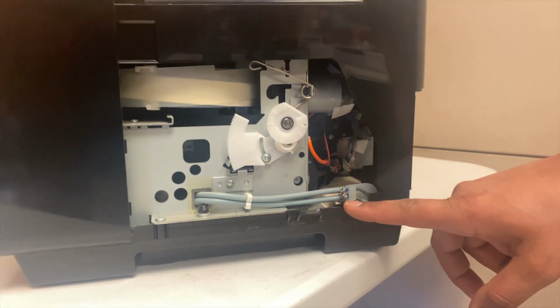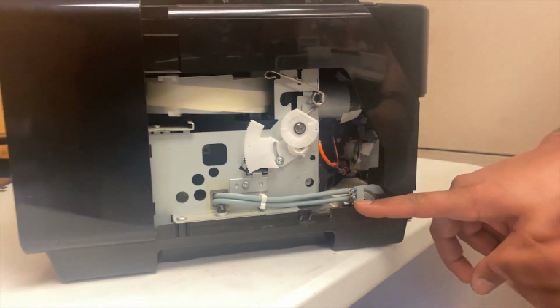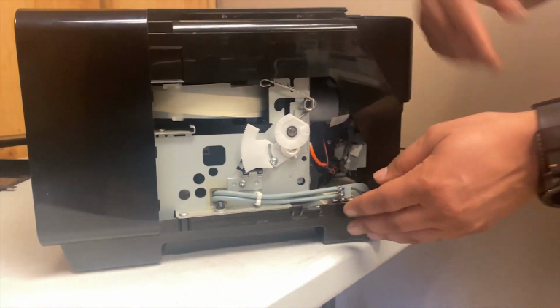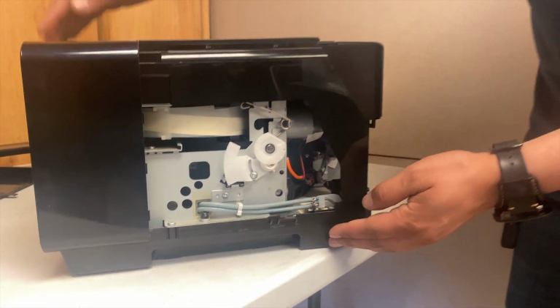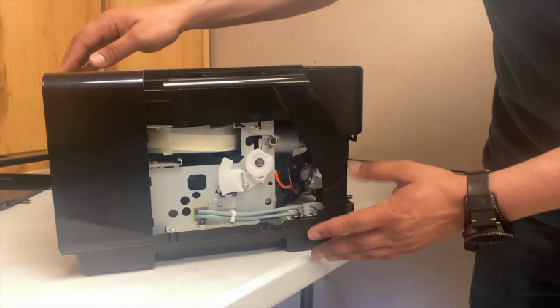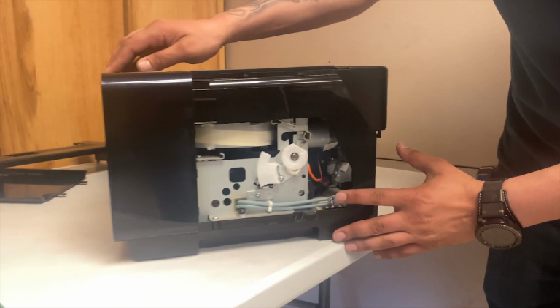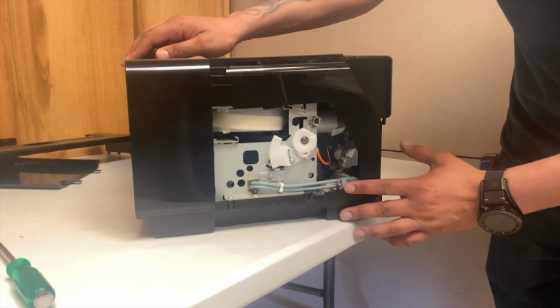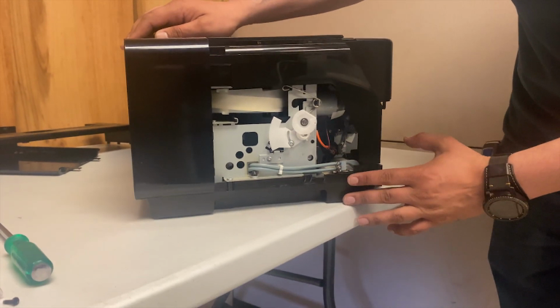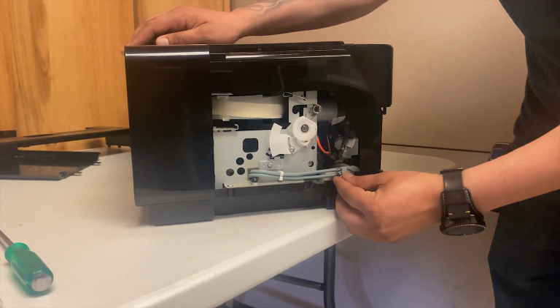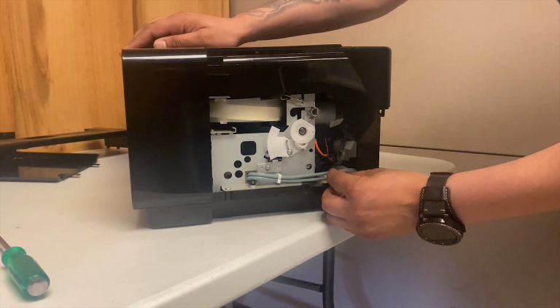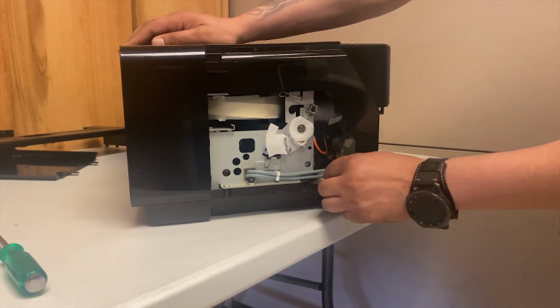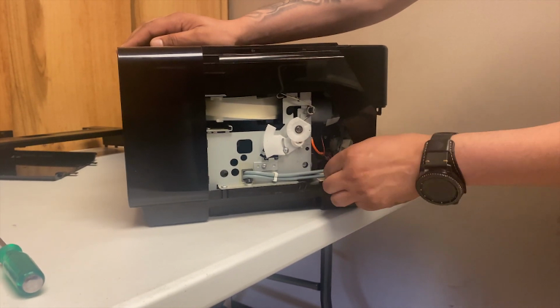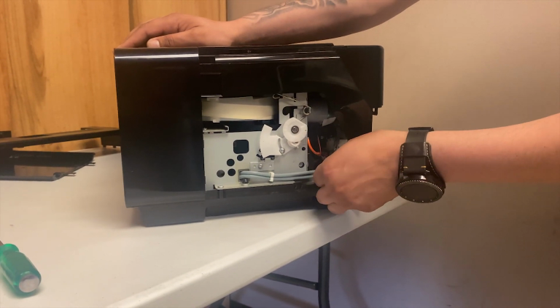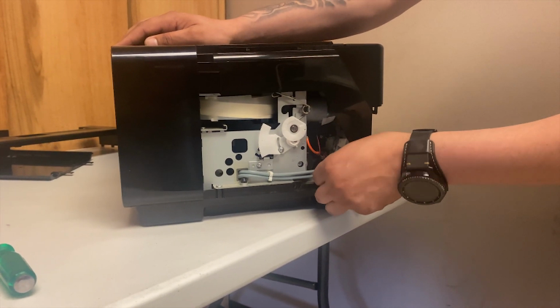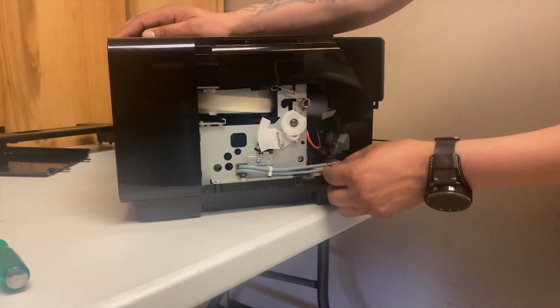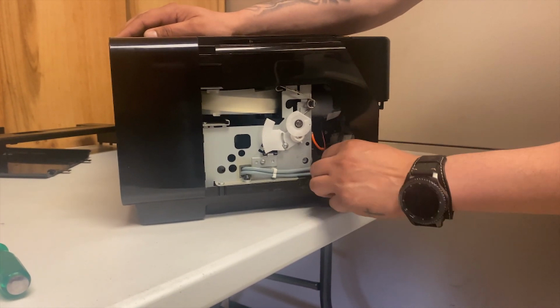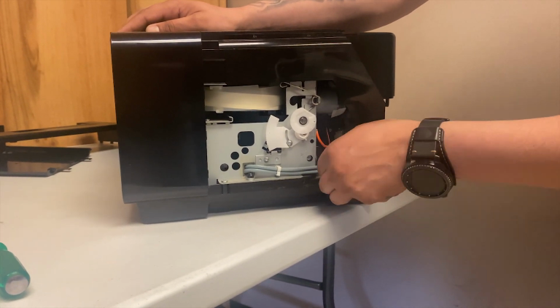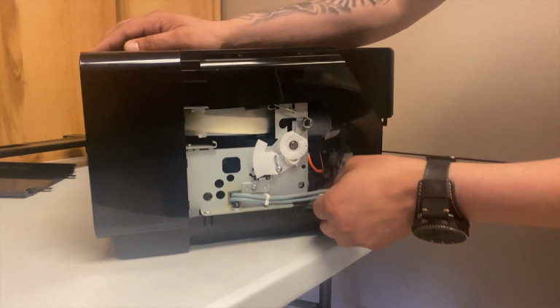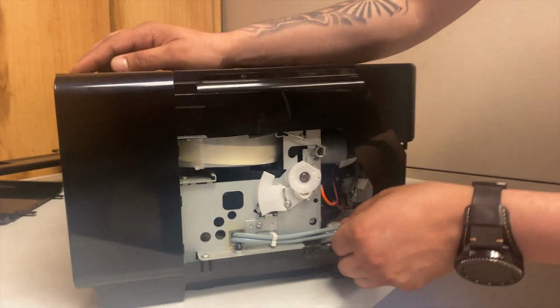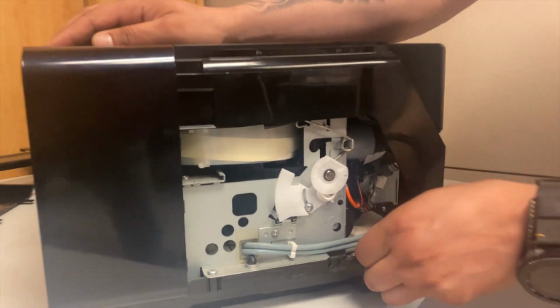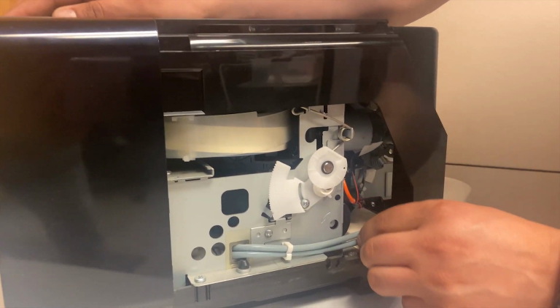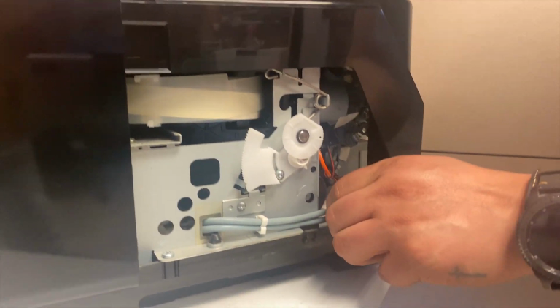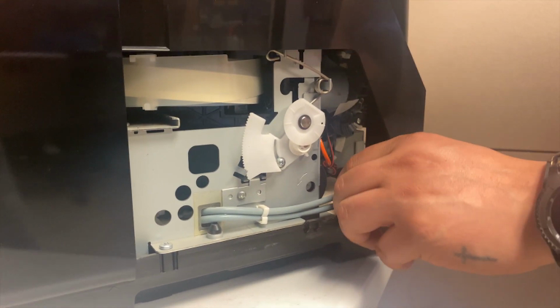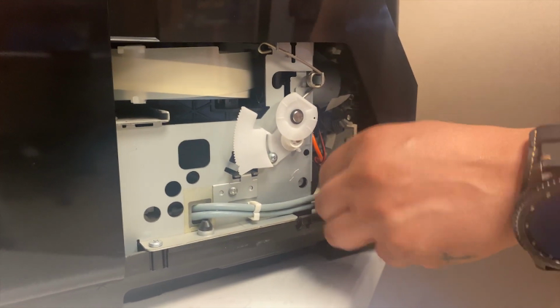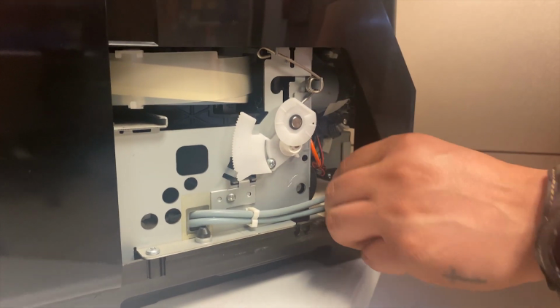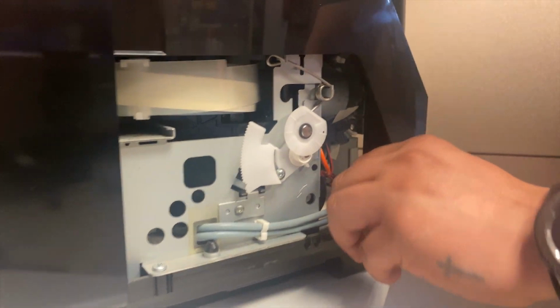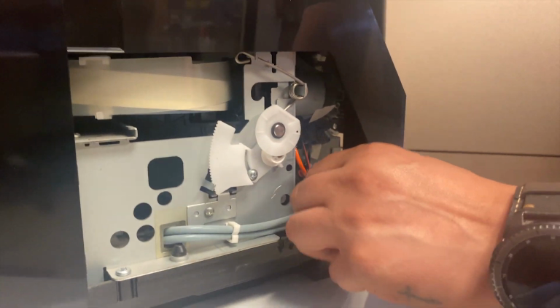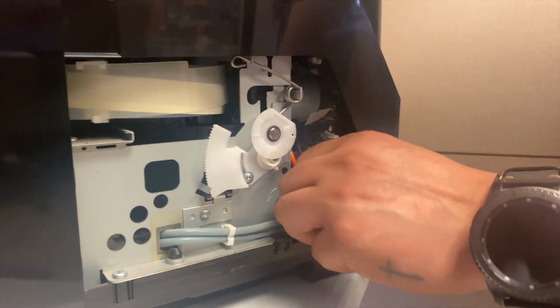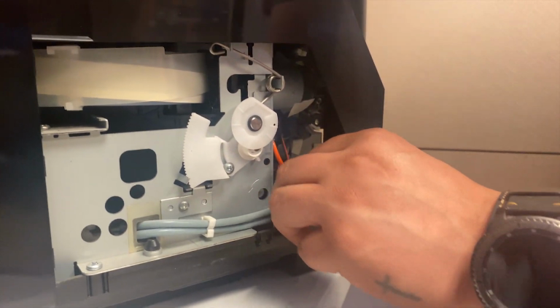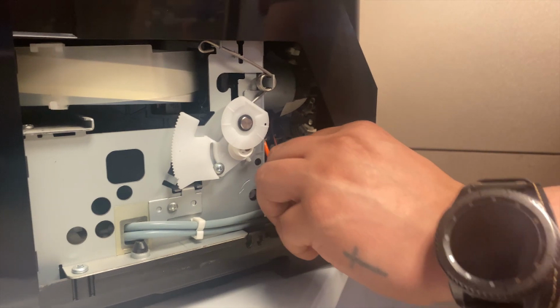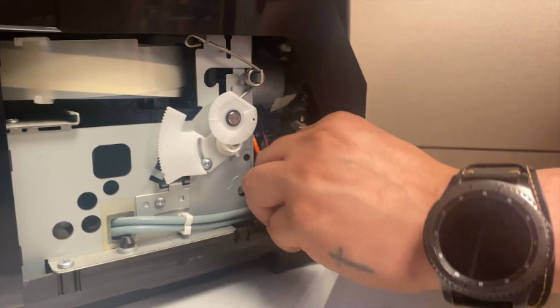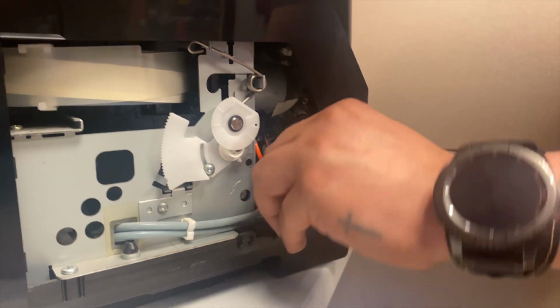Removing these clamps — or whatever you guys want to call them — would be the second step.